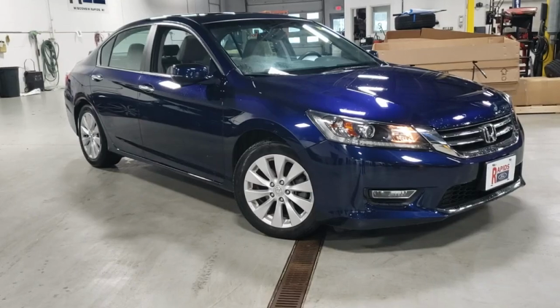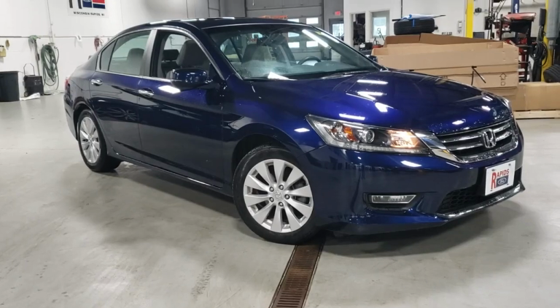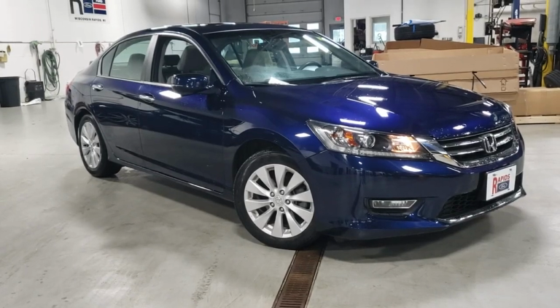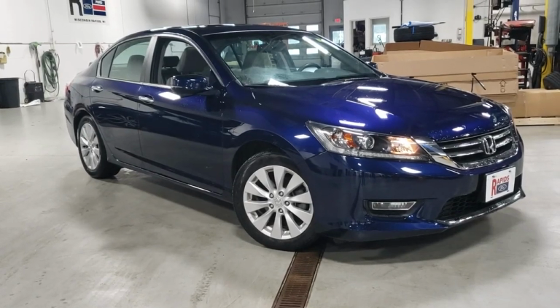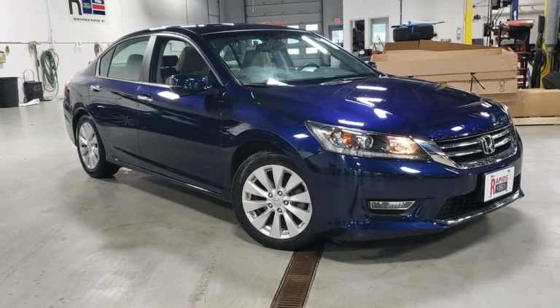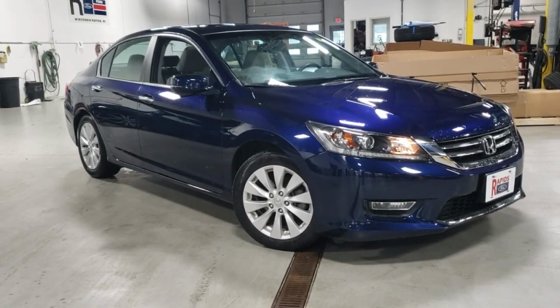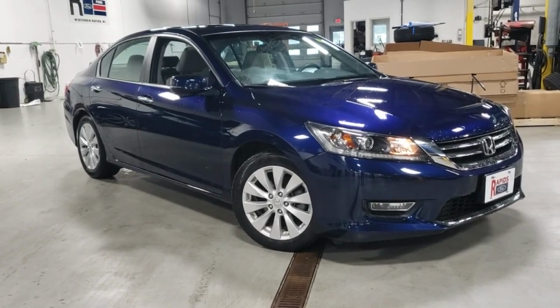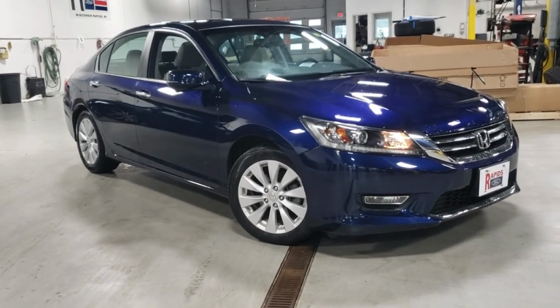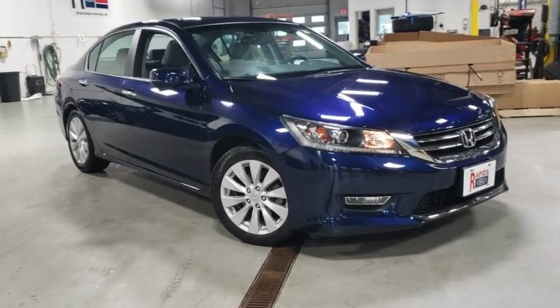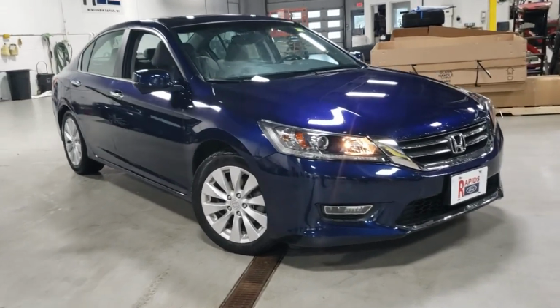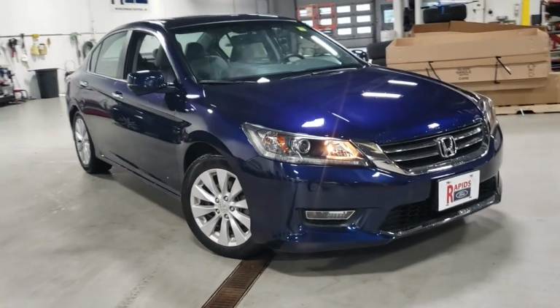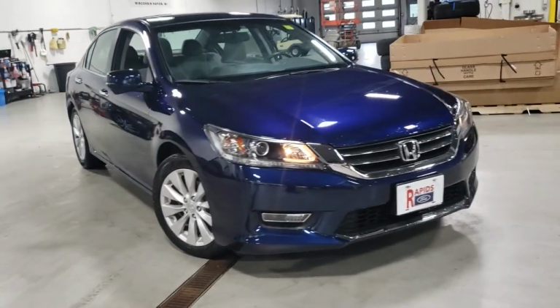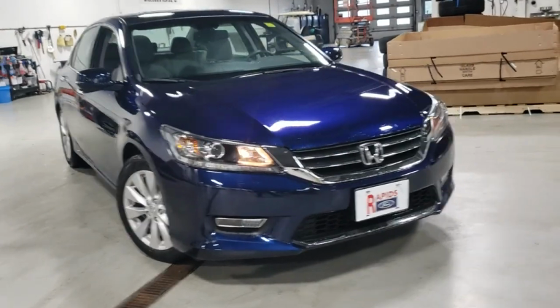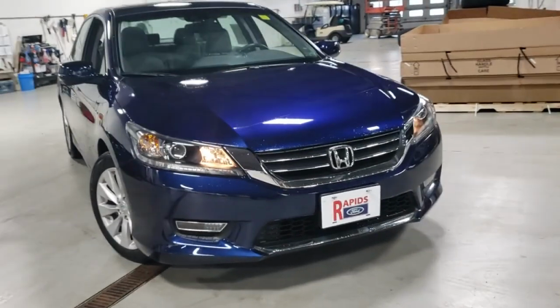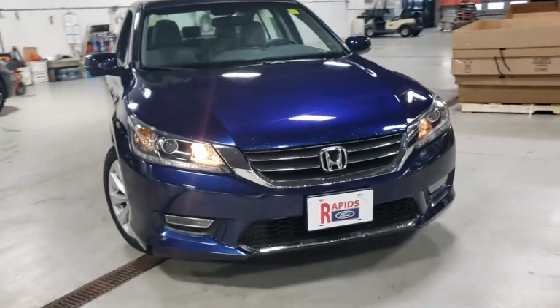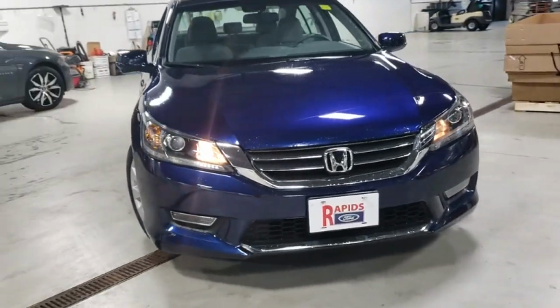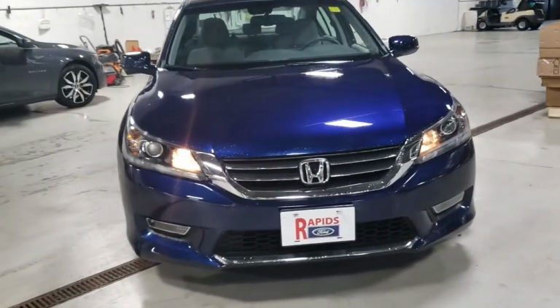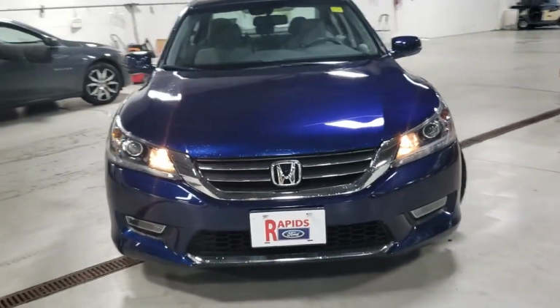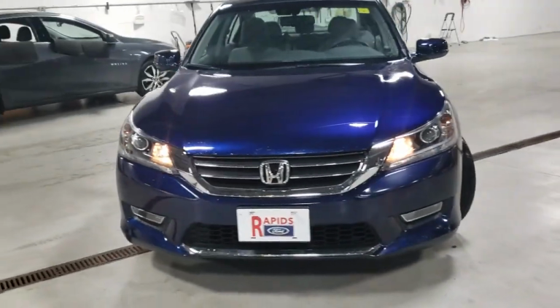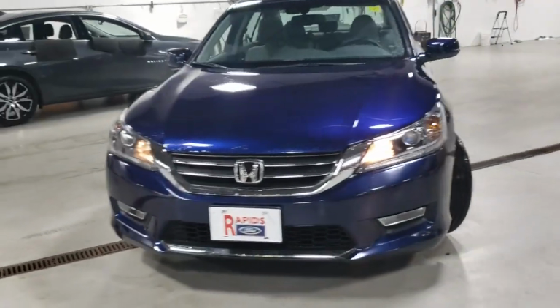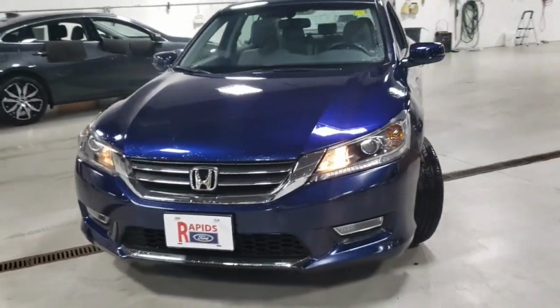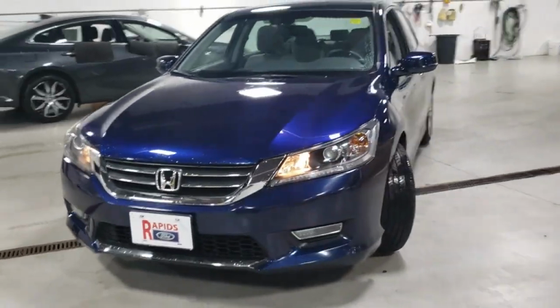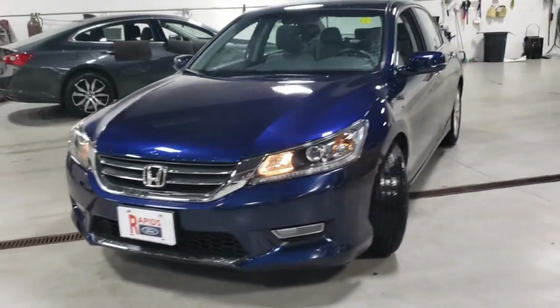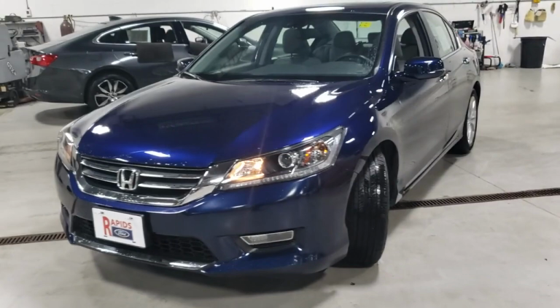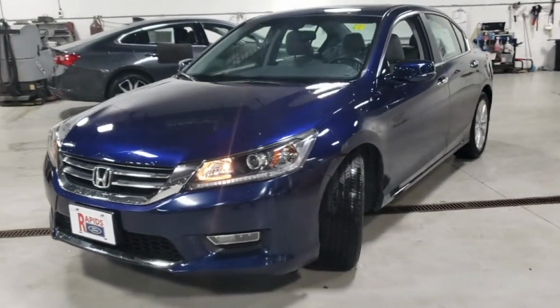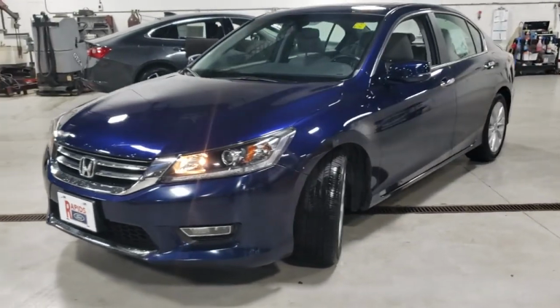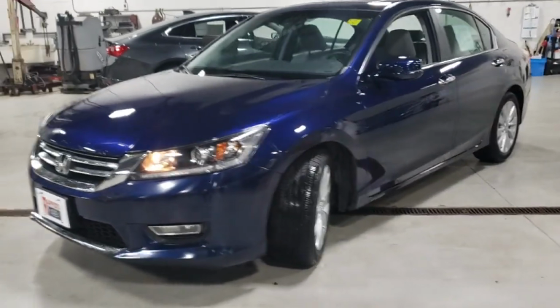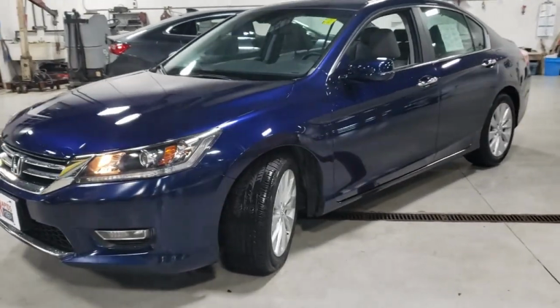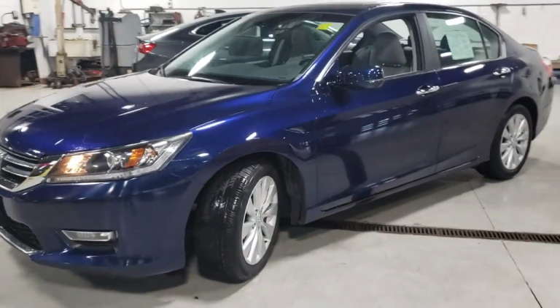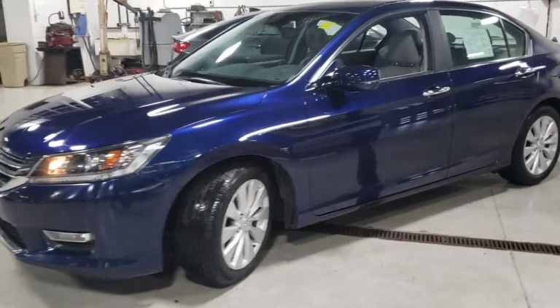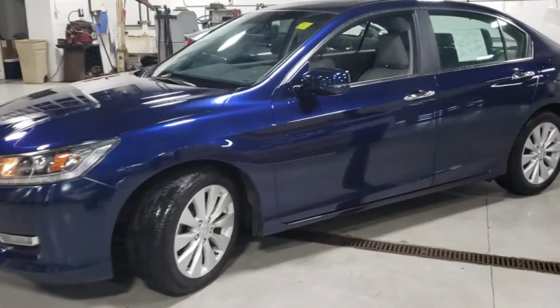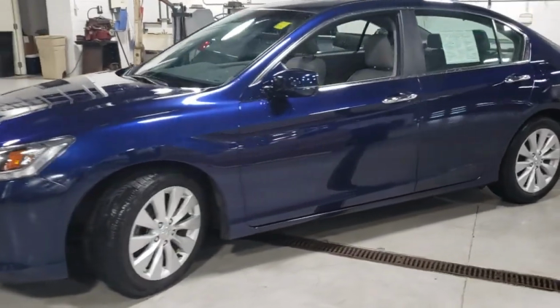Check out this 2013 Honda Accord. With less than 25,000 miles on the odometer, this vehicle stands out from the rest. Here's the Honda Accord, the iconic midsize sedan that sets the standard for others to follow.